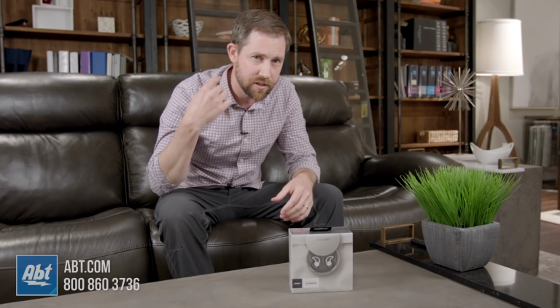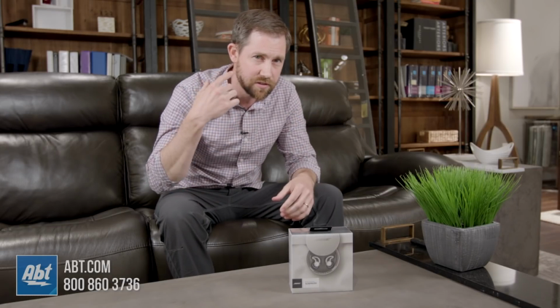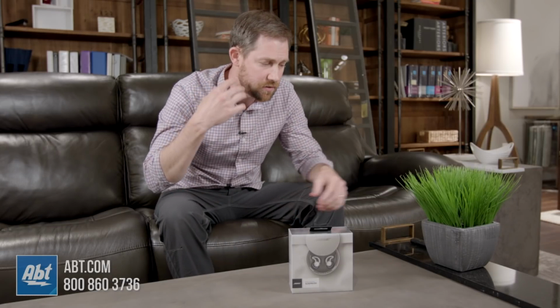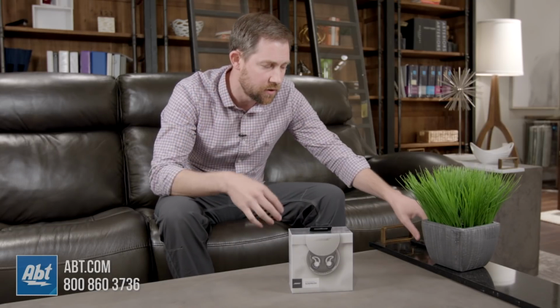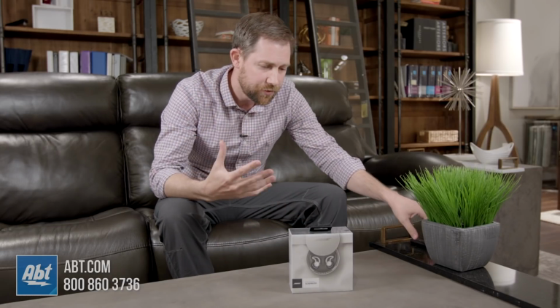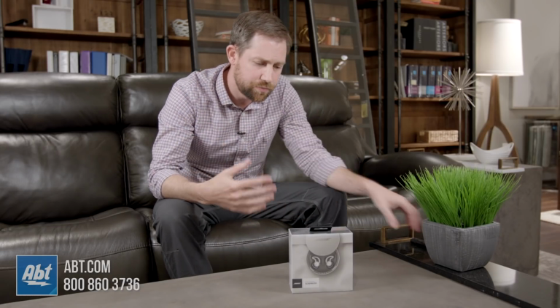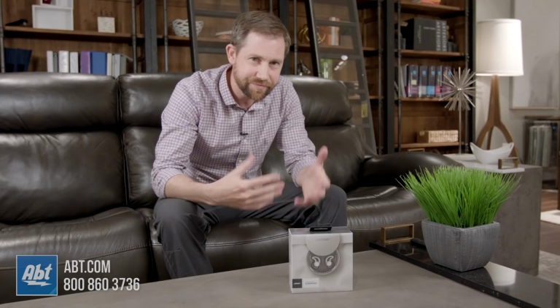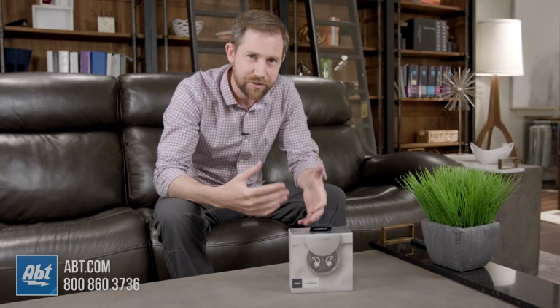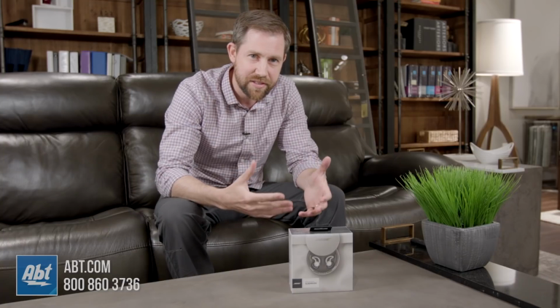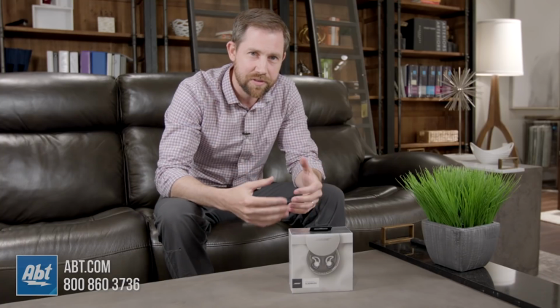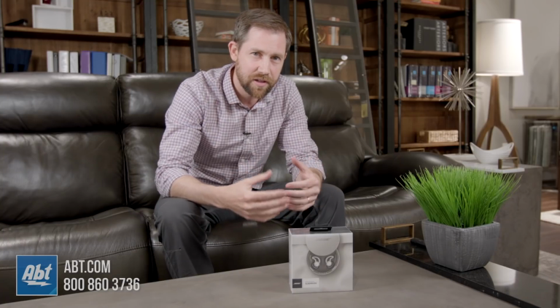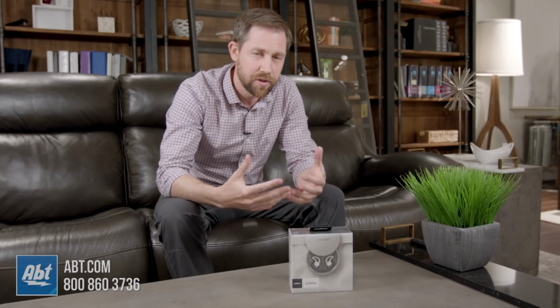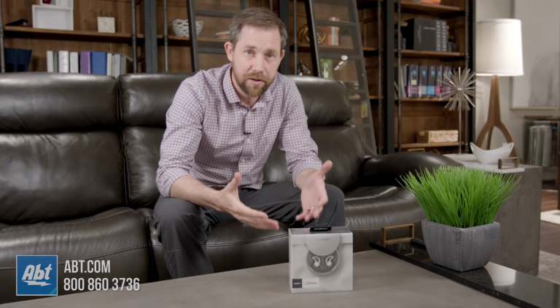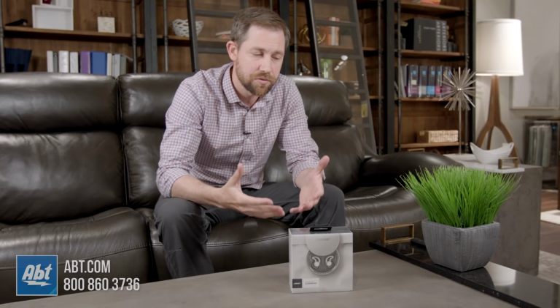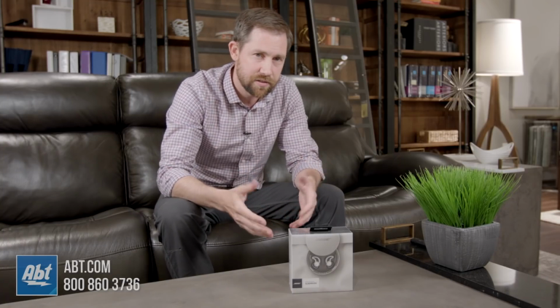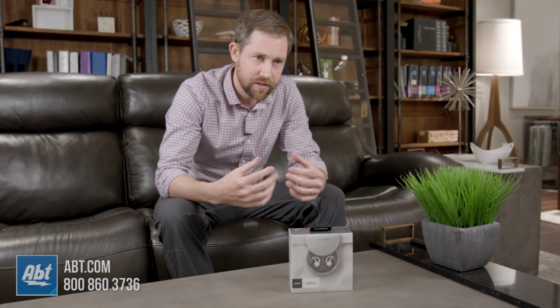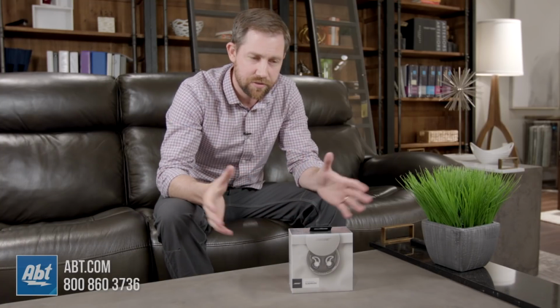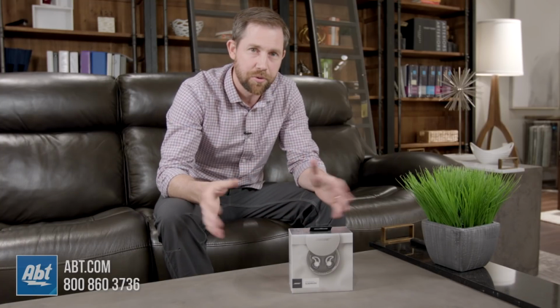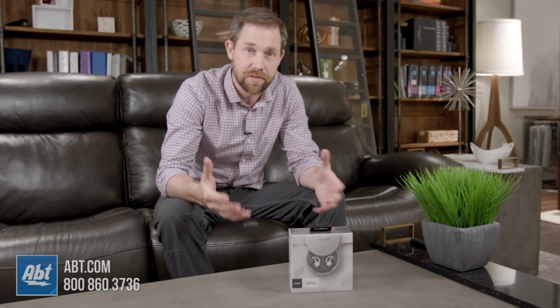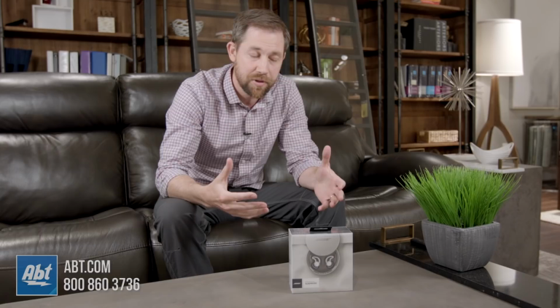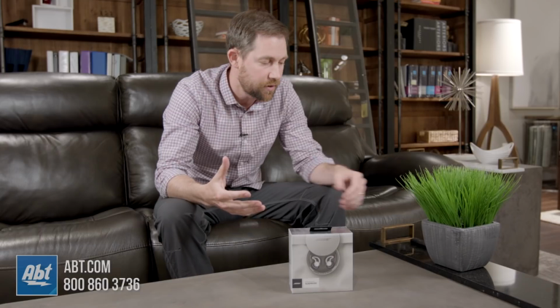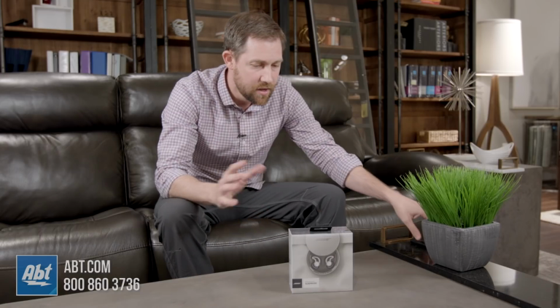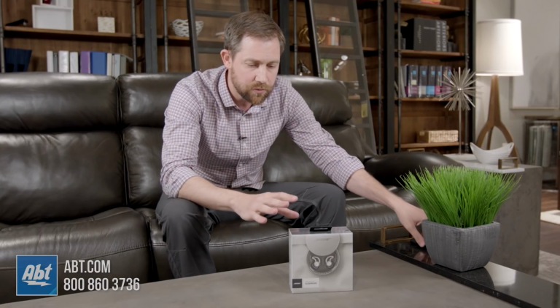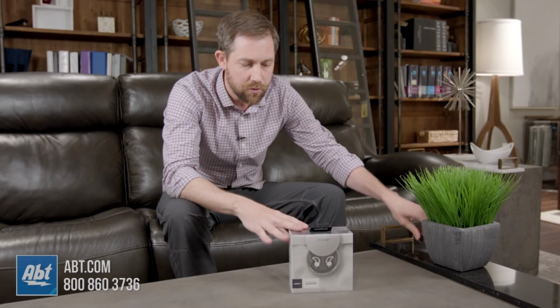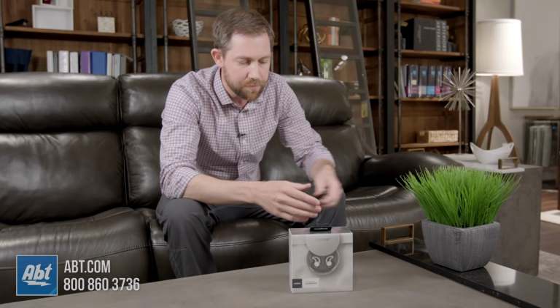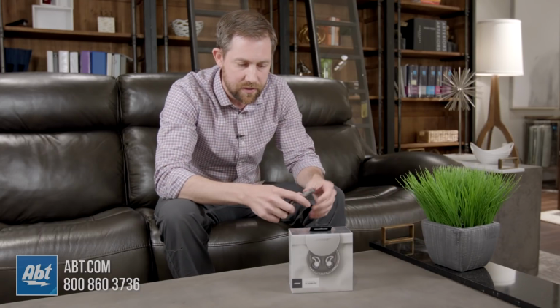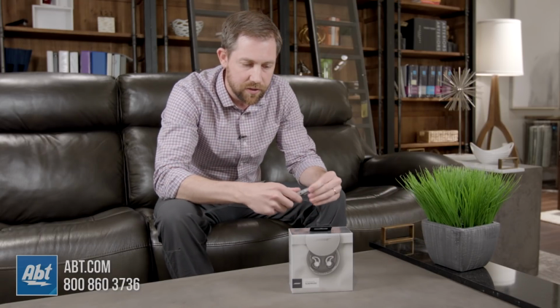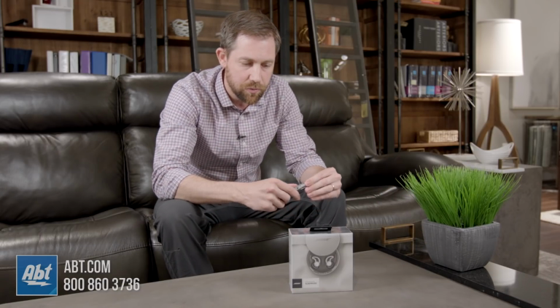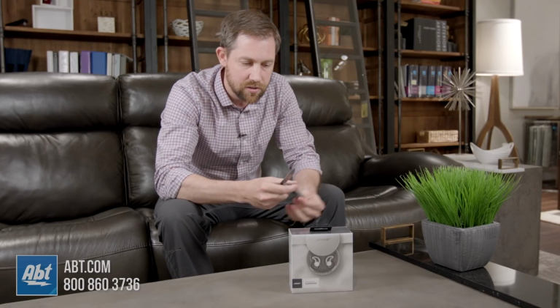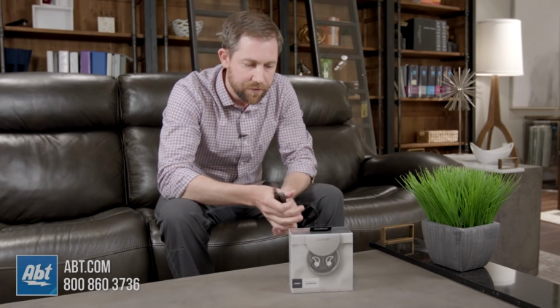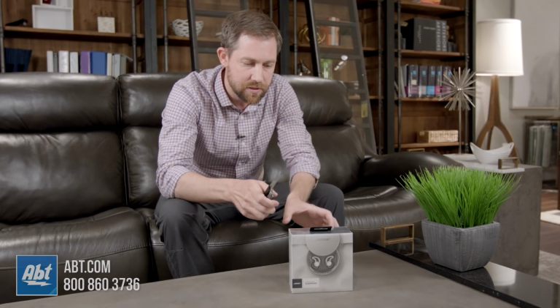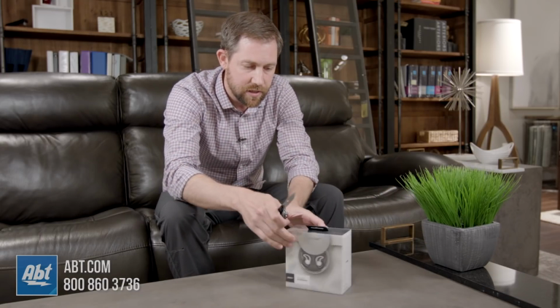They just kind of nestle into your ear to create sounds and things to help you get a better night's rest and kind of distract from all the noises that might be going on around you. So we're going to open up this box and take a look and see what actually comes inside.